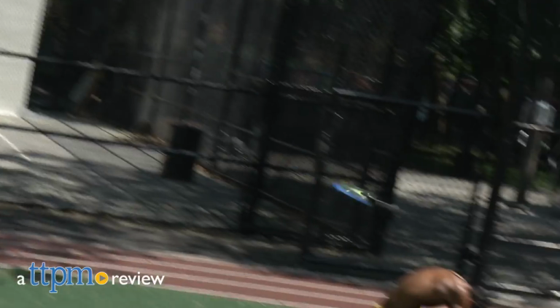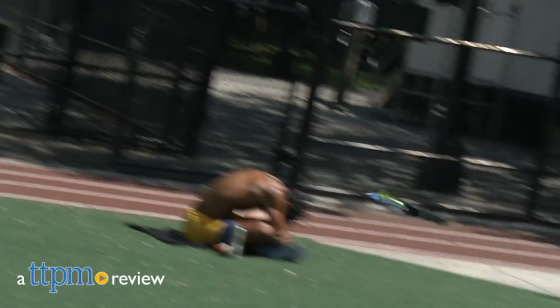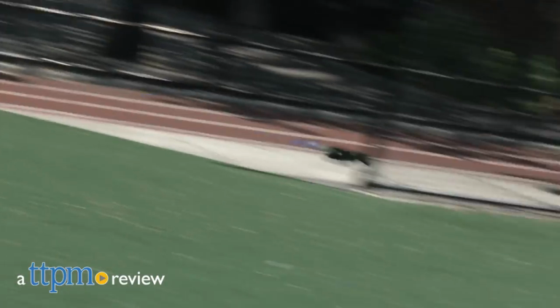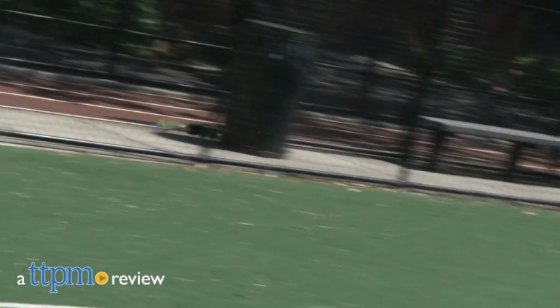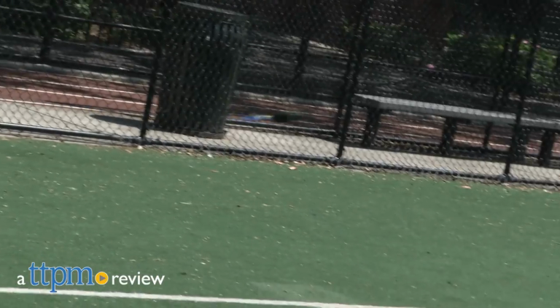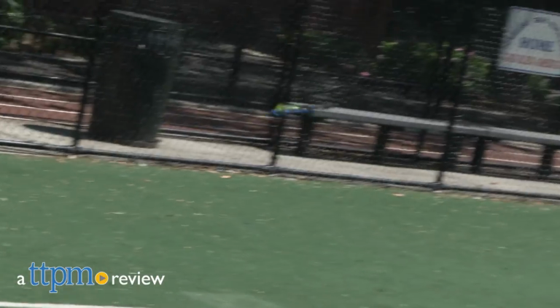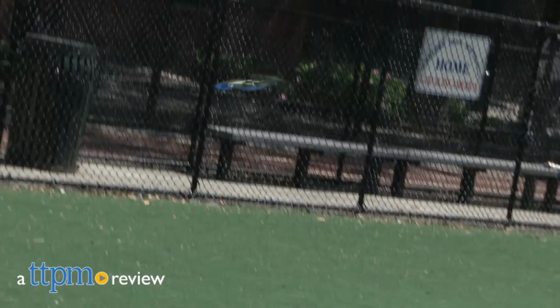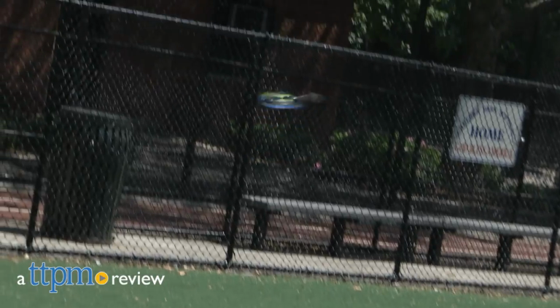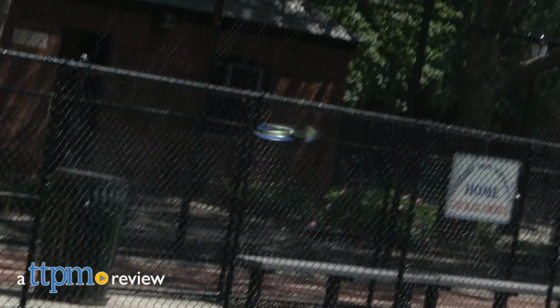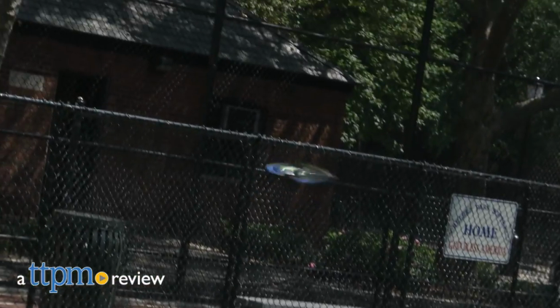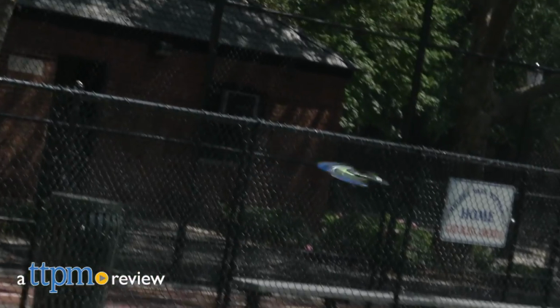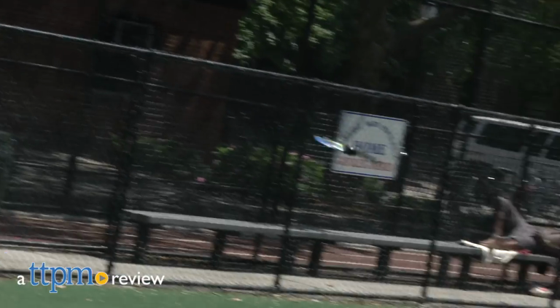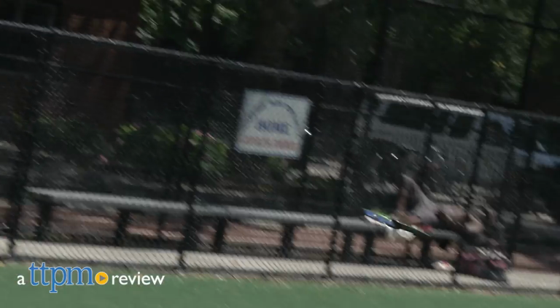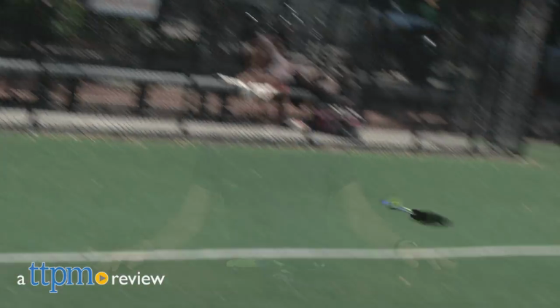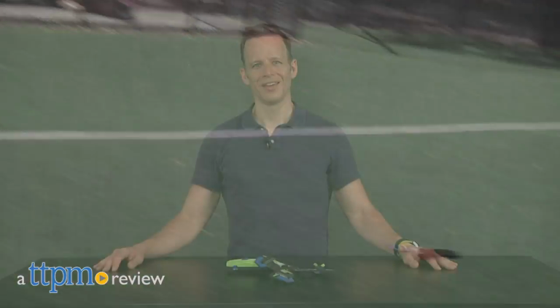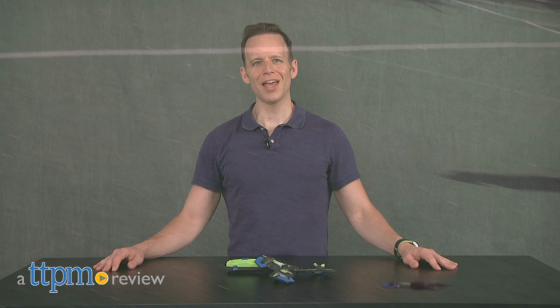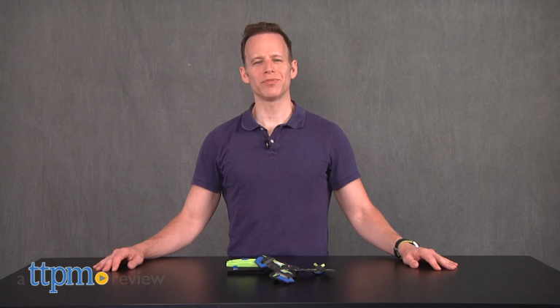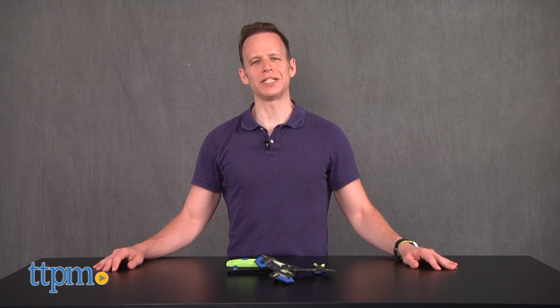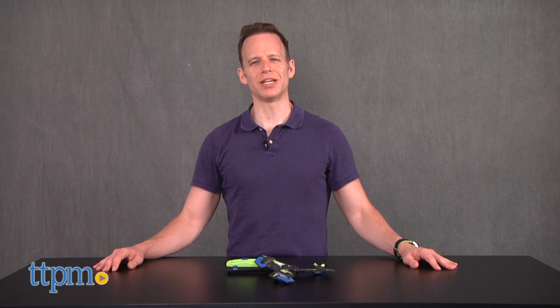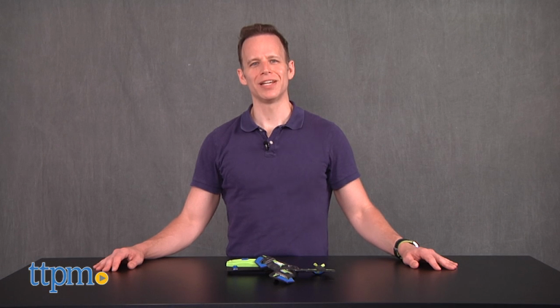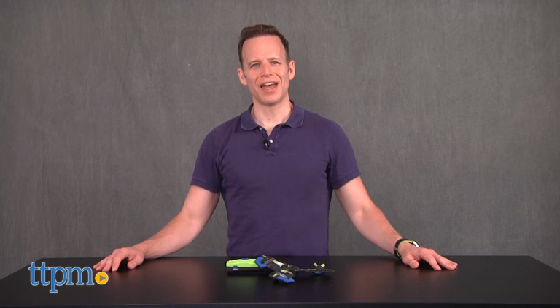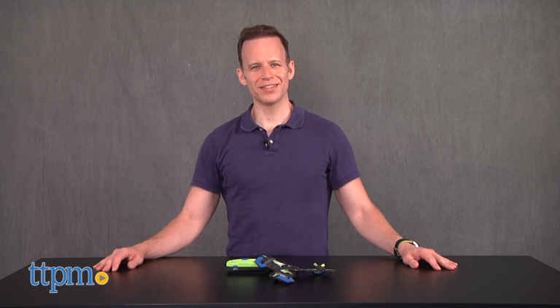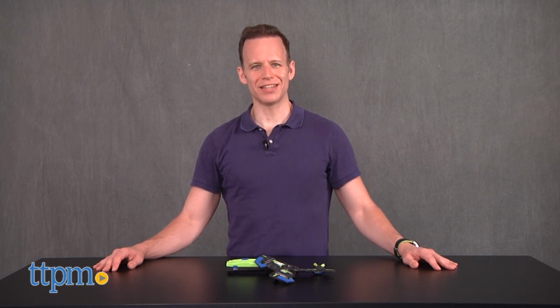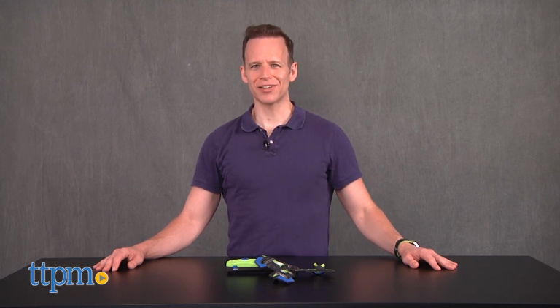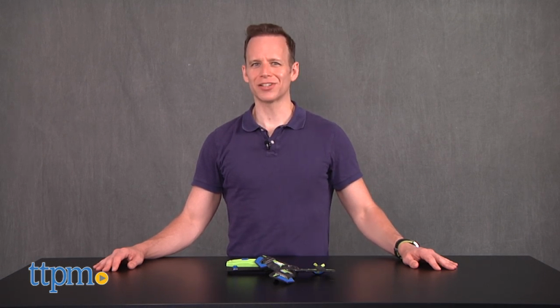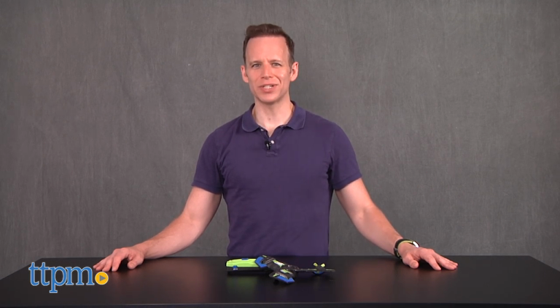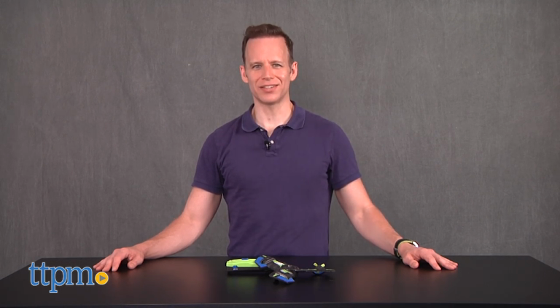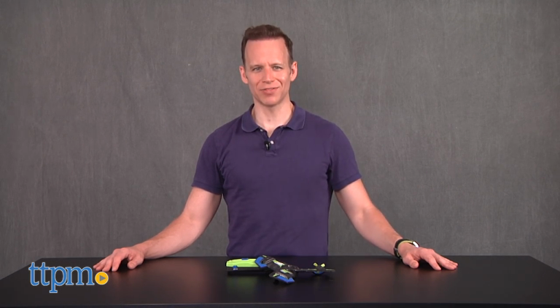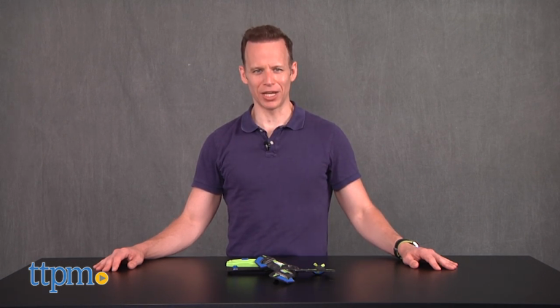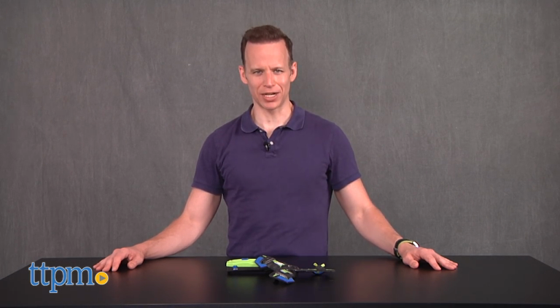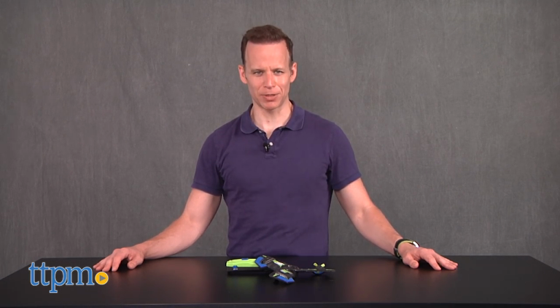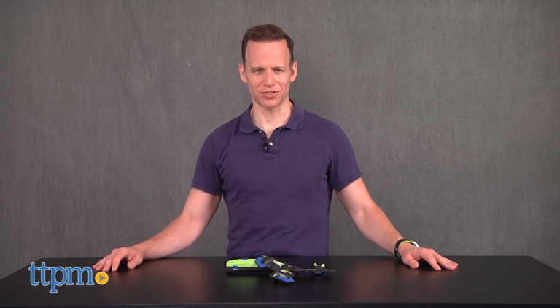Spin, toss, fly, soar. Hi, I'm James for TTPM, and this is the Air Hogs 360 Hoverblade by Spin Master.